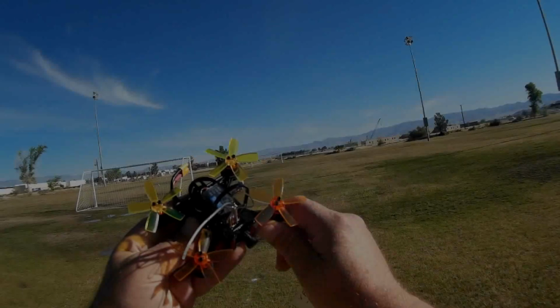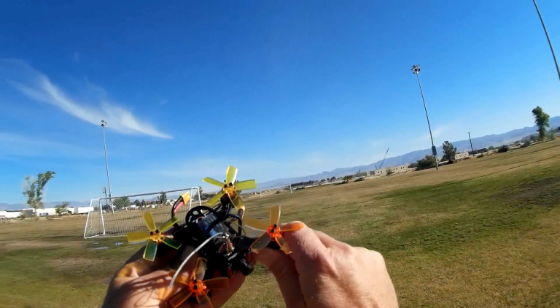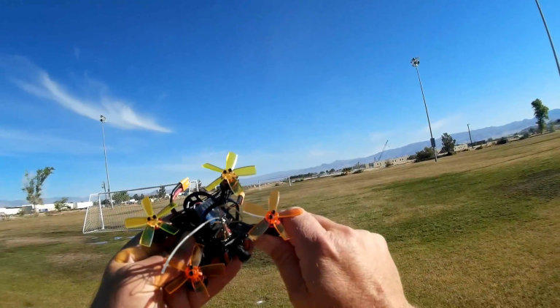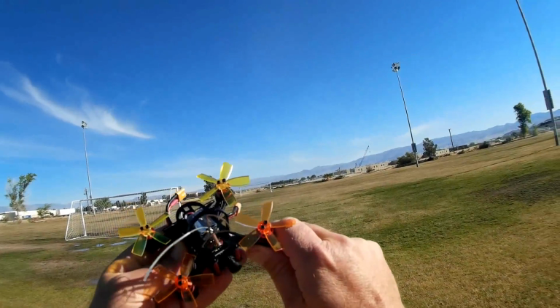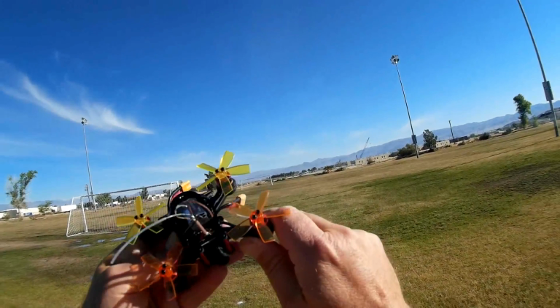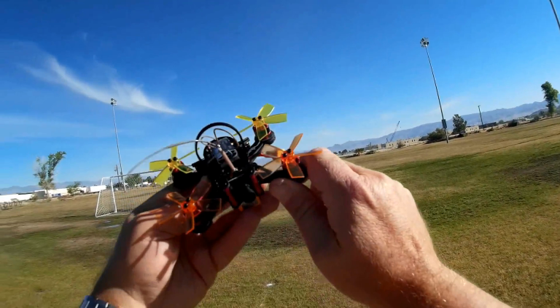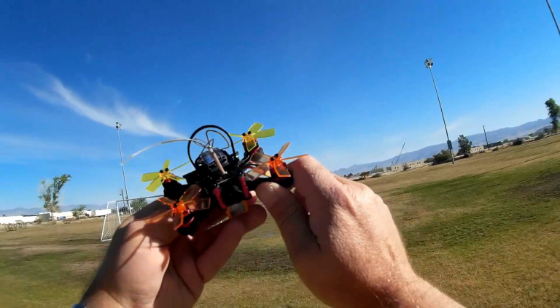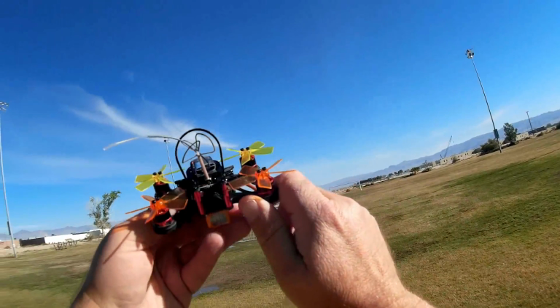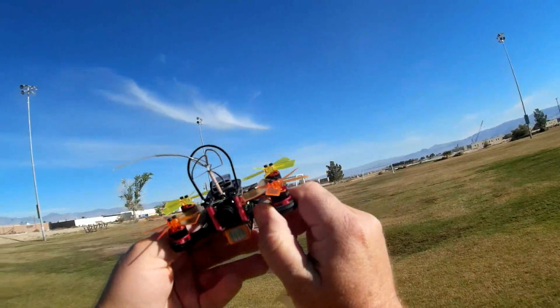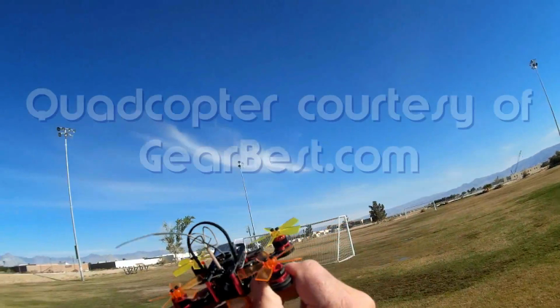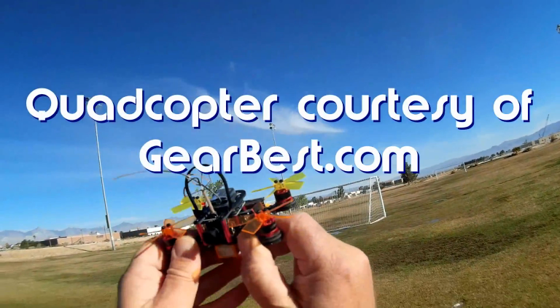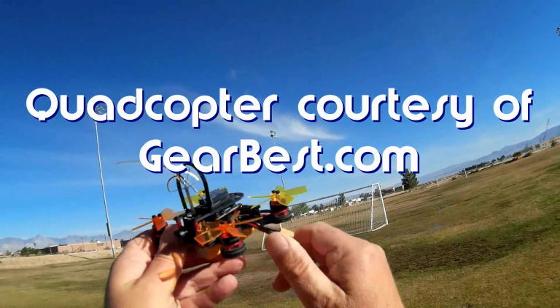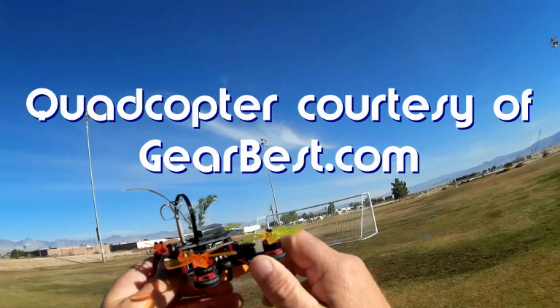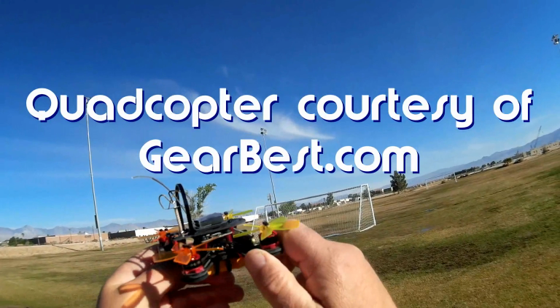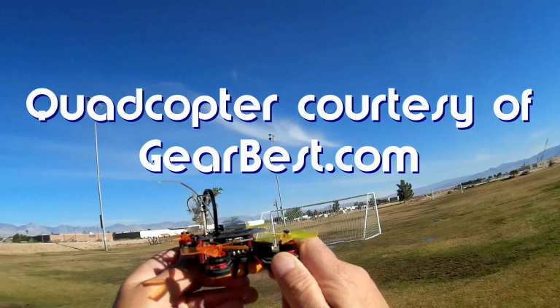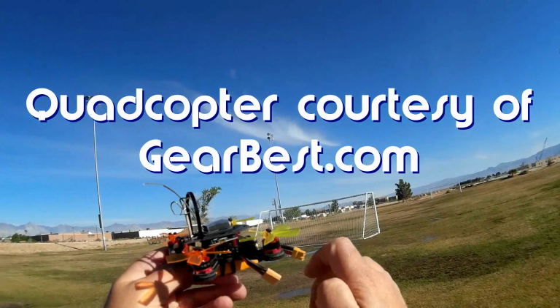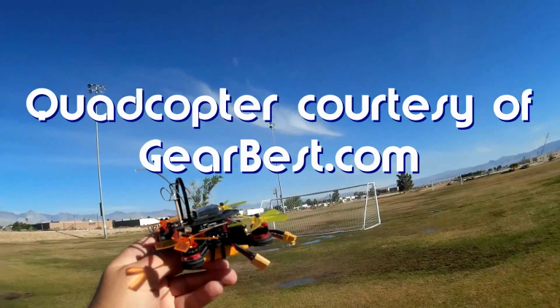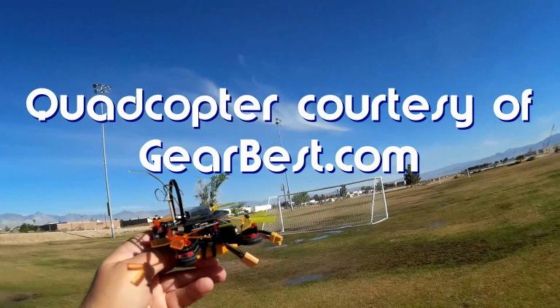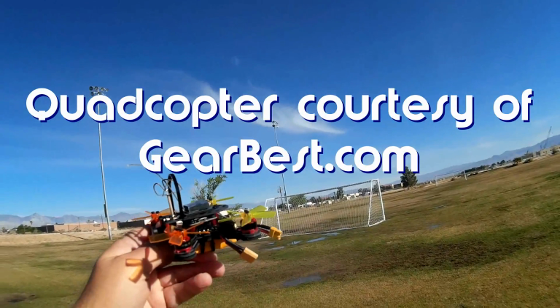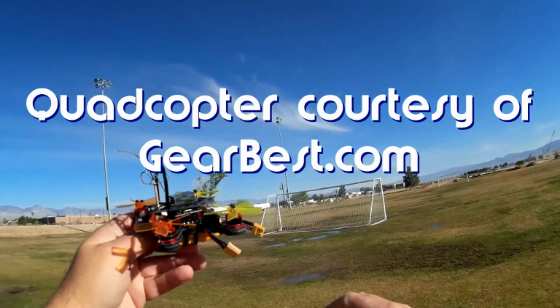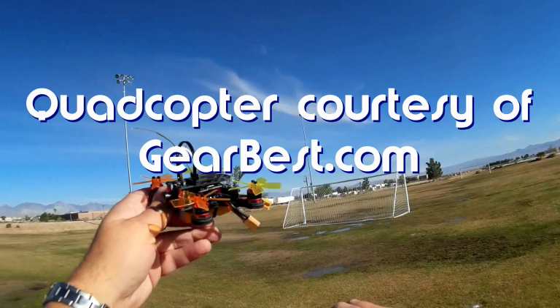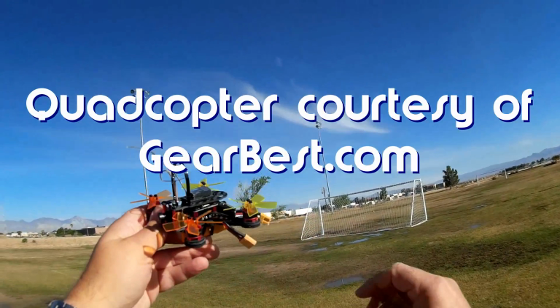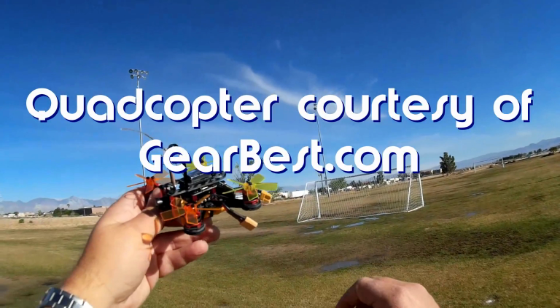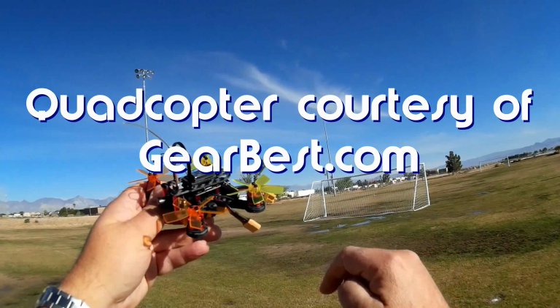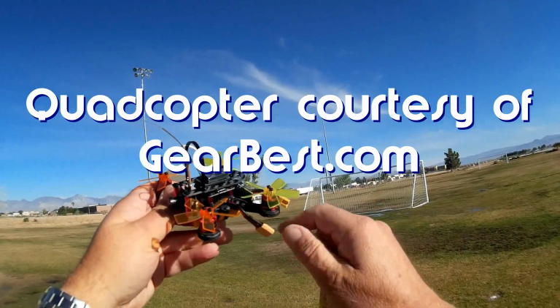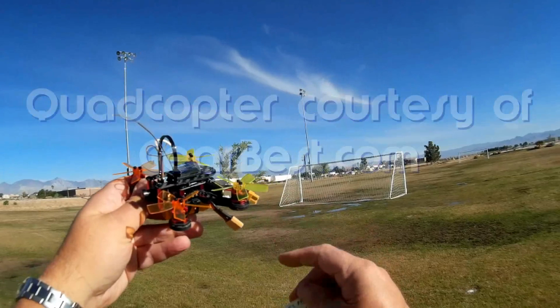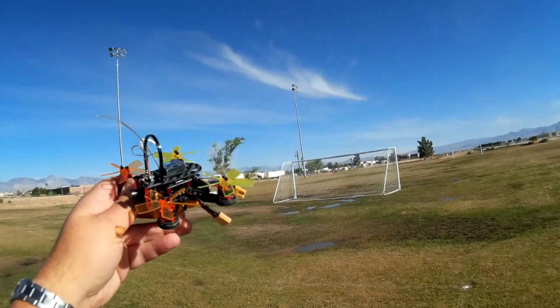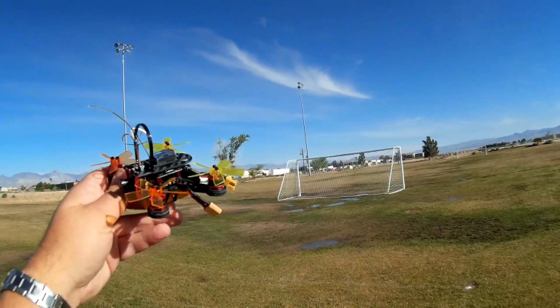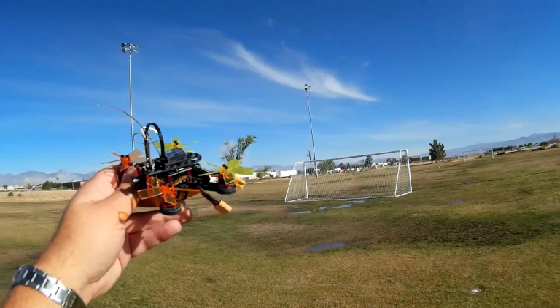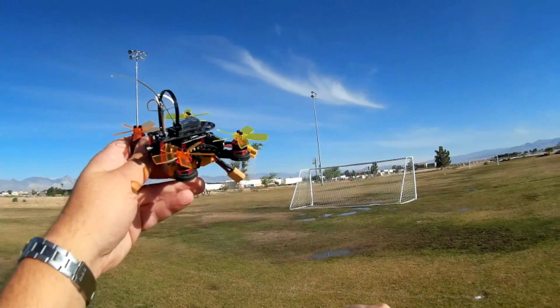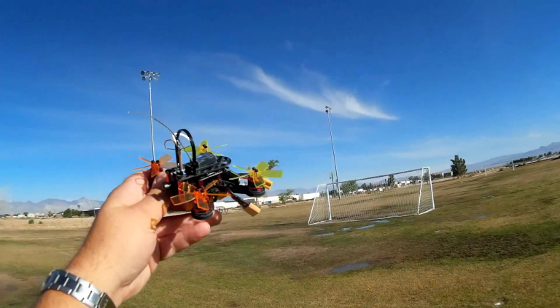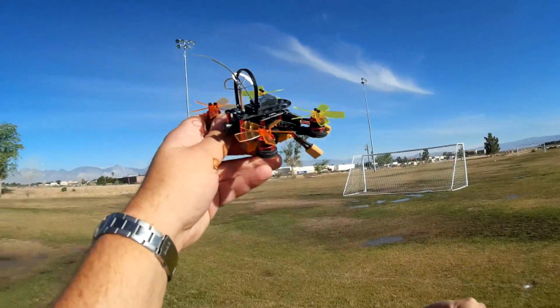Good morning, QuietCopter101 here, and what I got for you today is a review of another neat little micro FPV racer. This is the XF100. It's available in FlySky, FreeSky, and DSM.